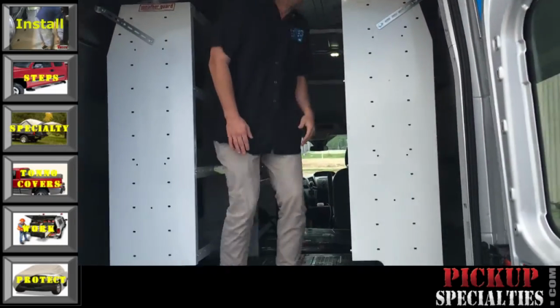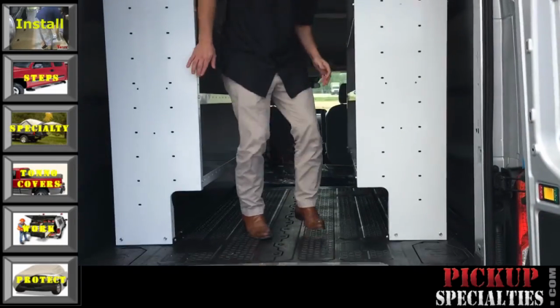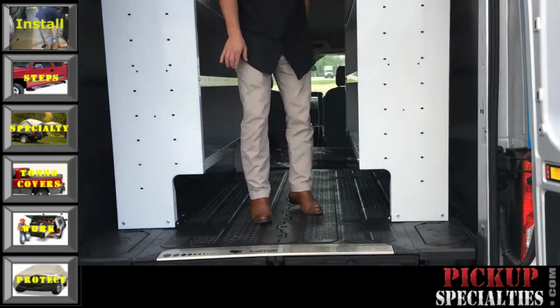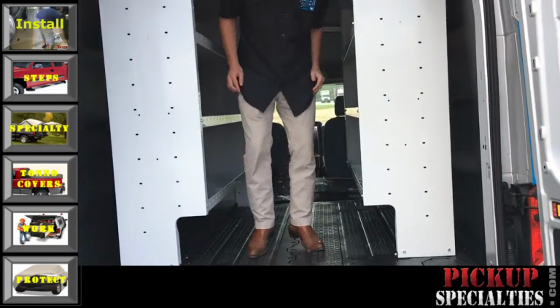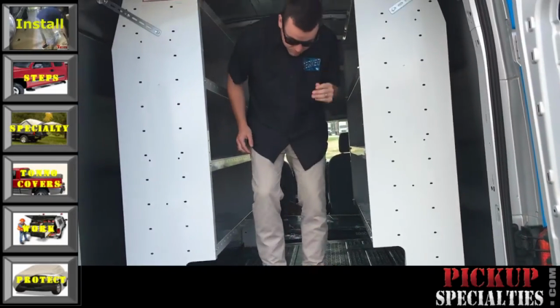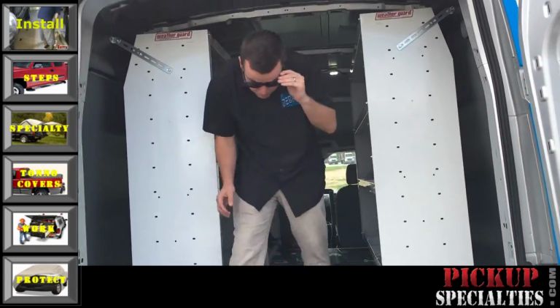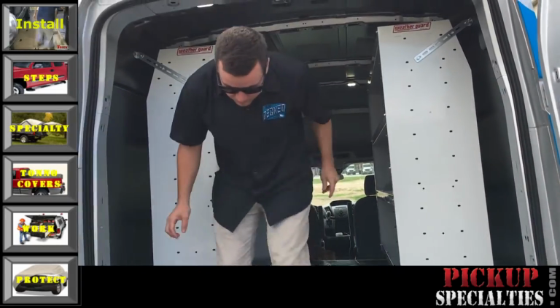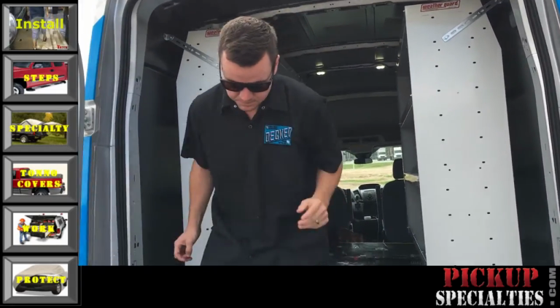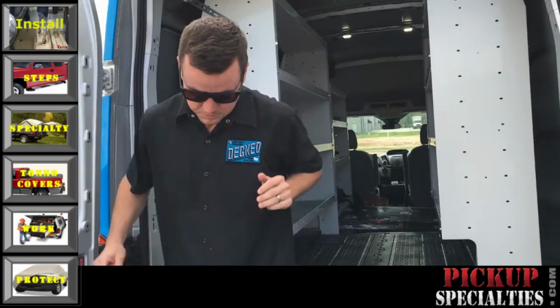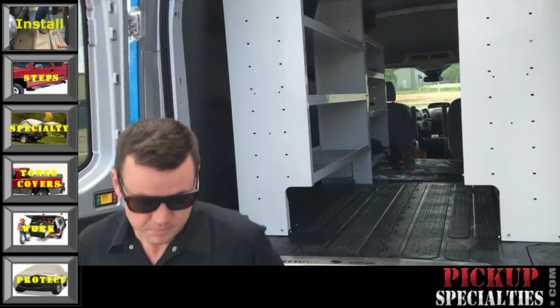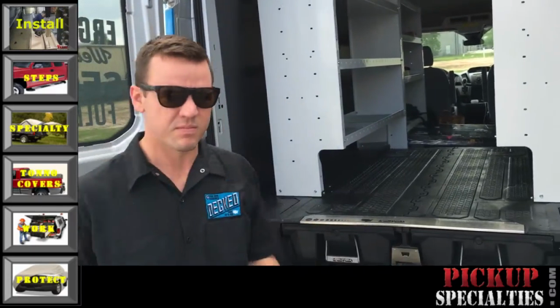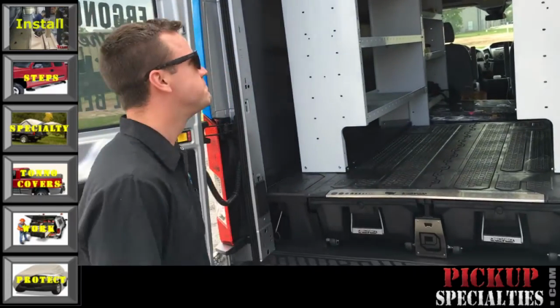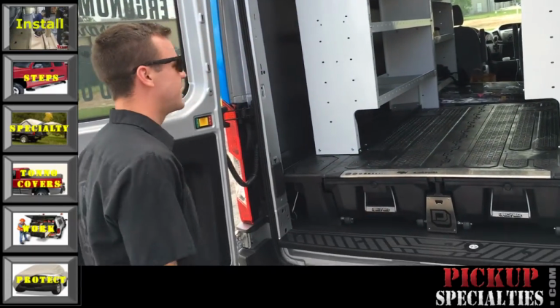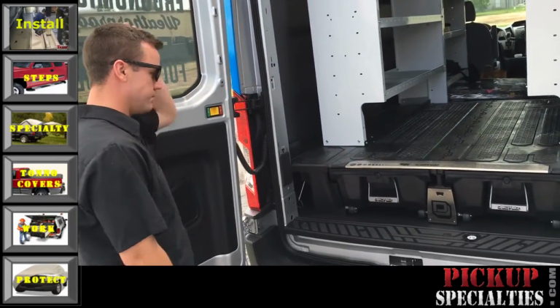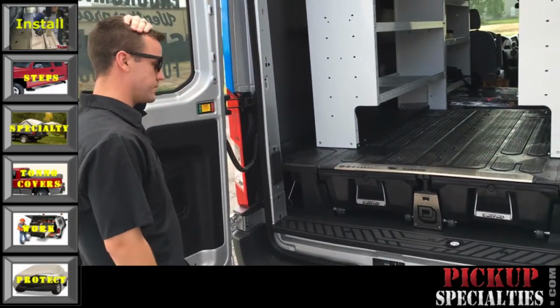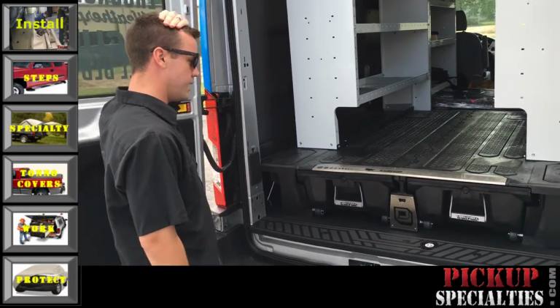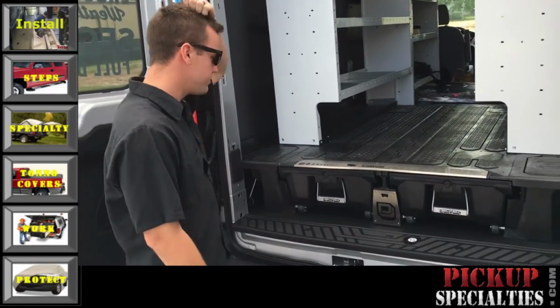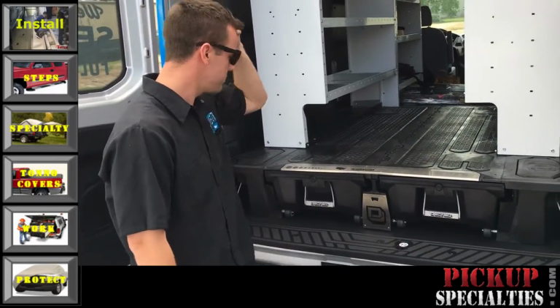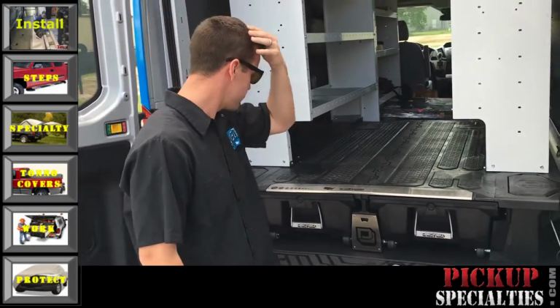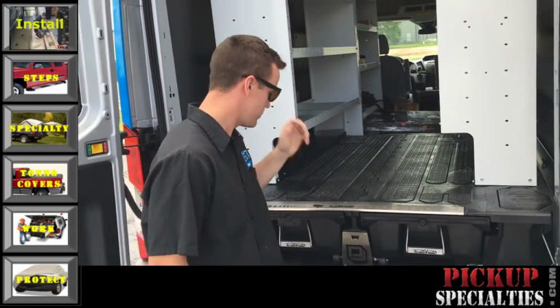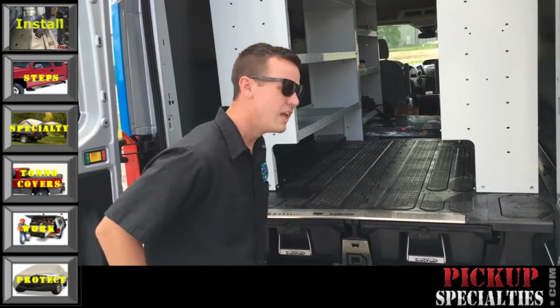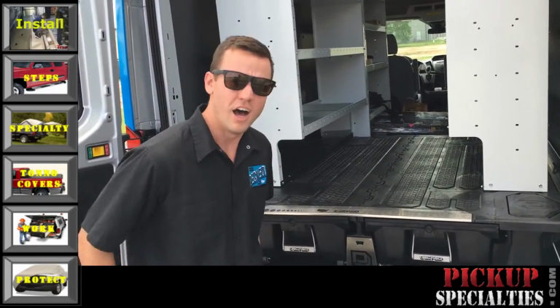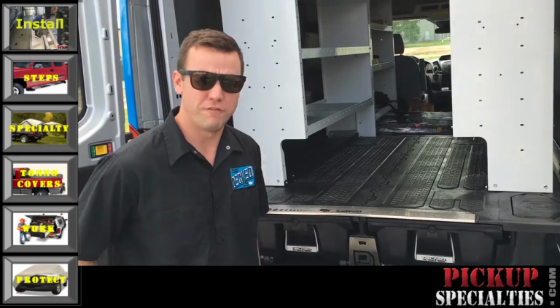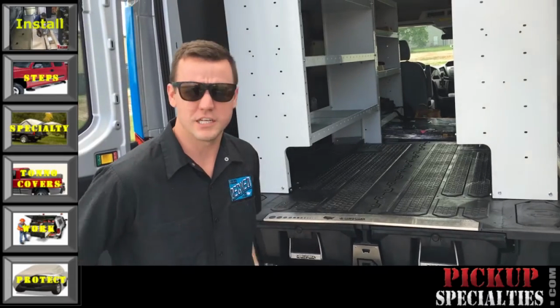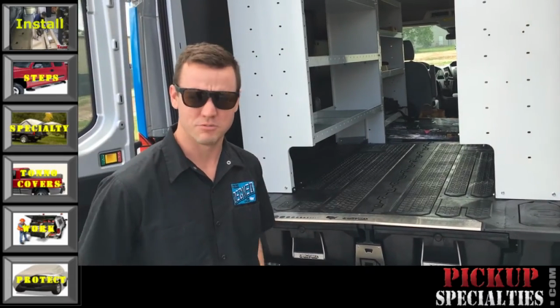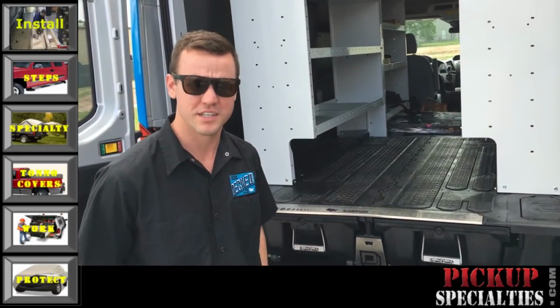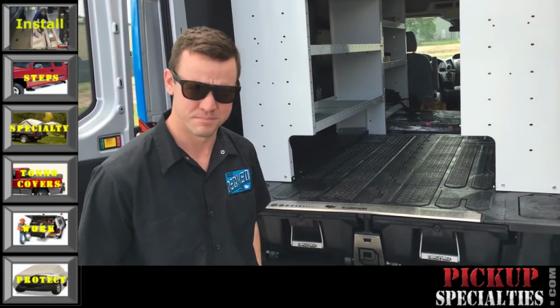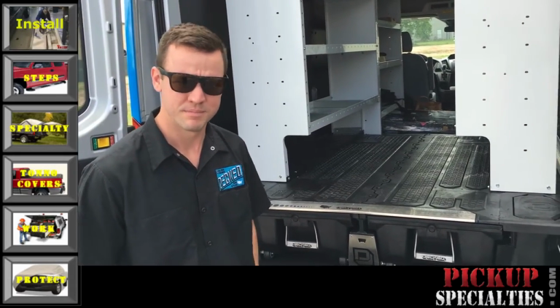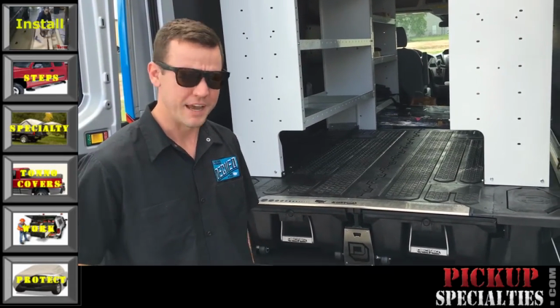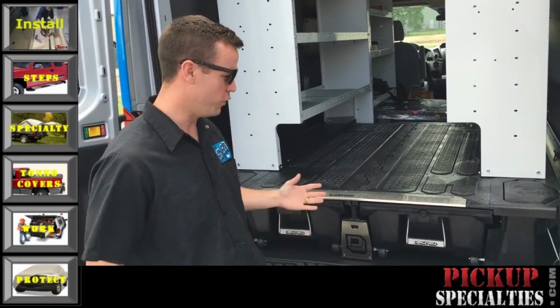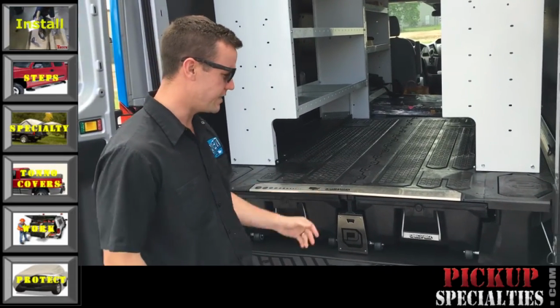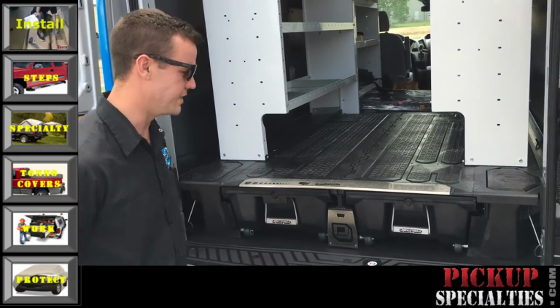This is good for pickups too. You're showing it in a van here — do you have it for every size pickup? All full-size pickup trucks and all full-size vans.